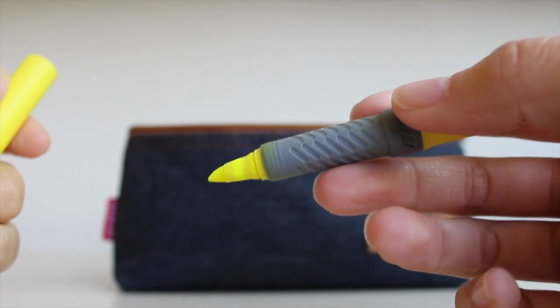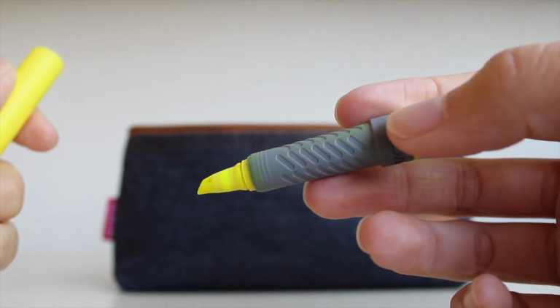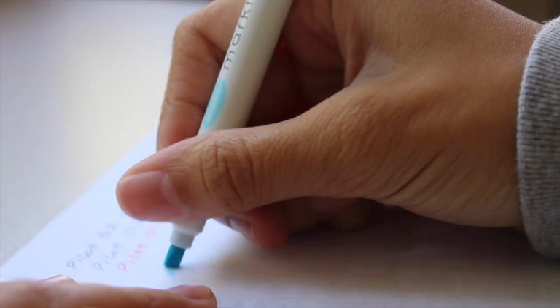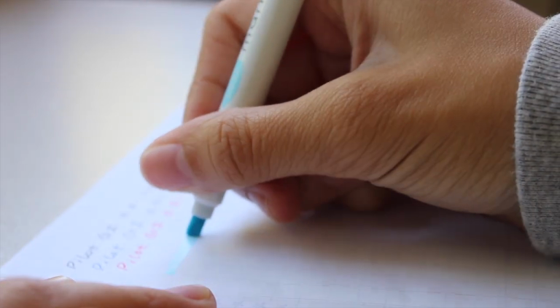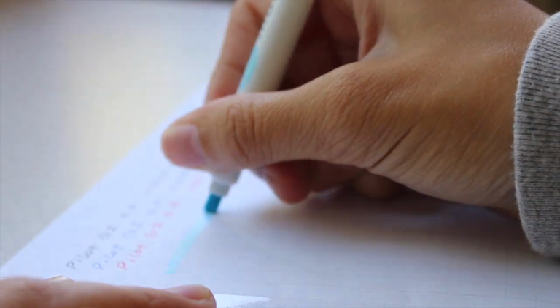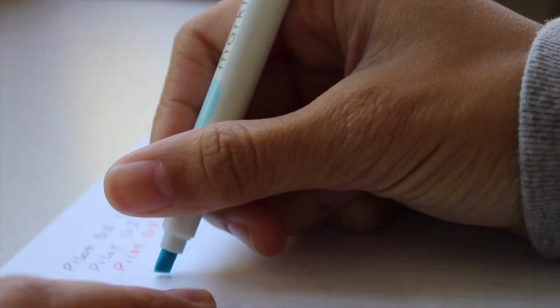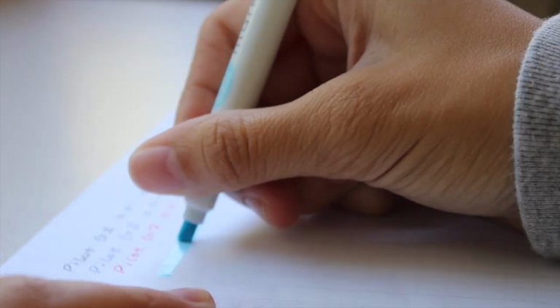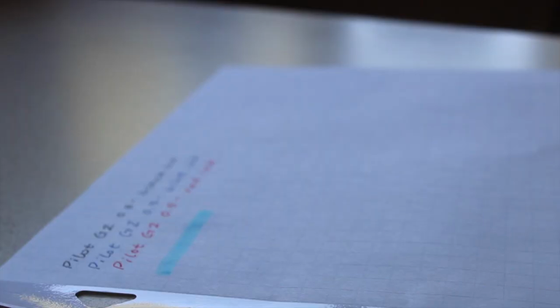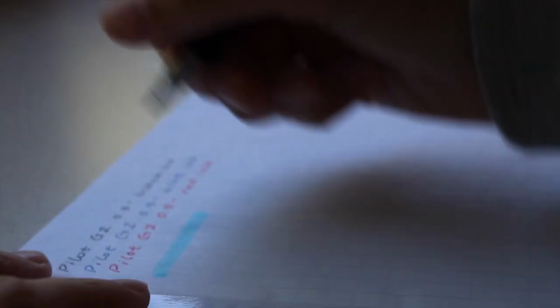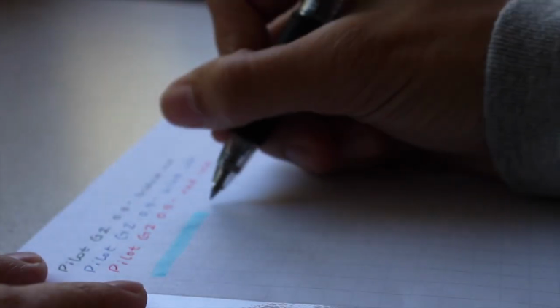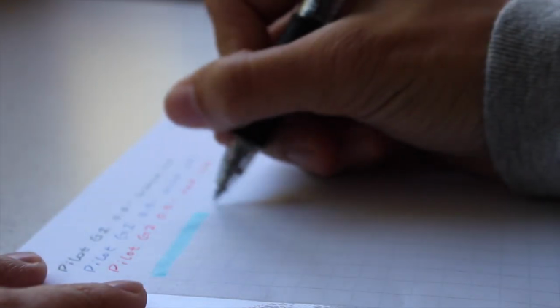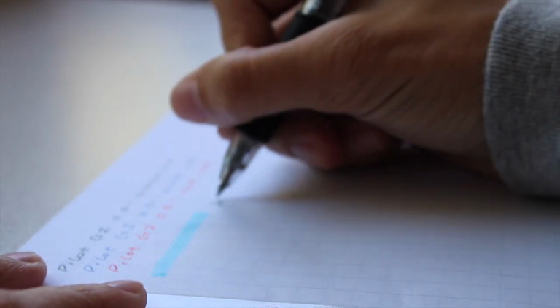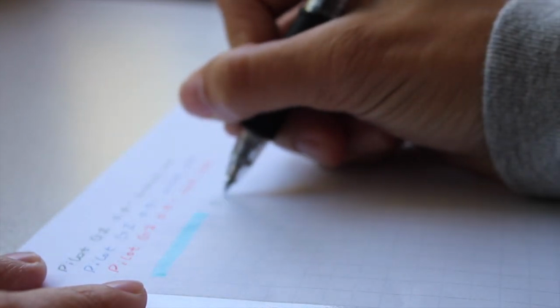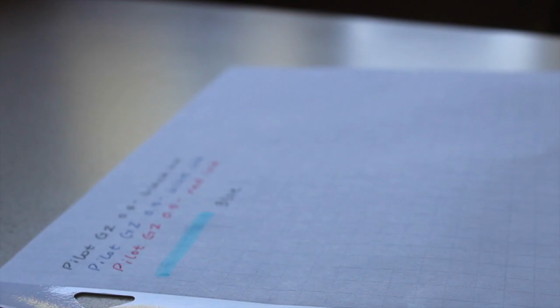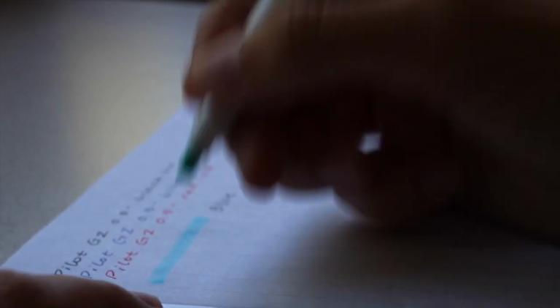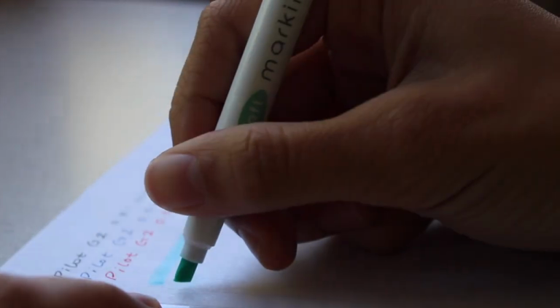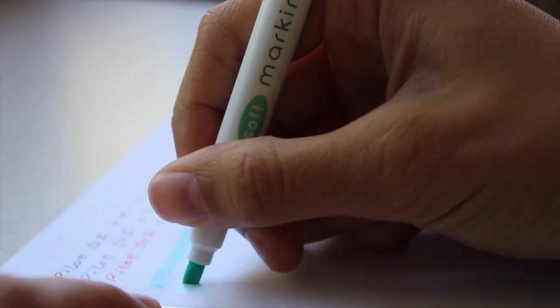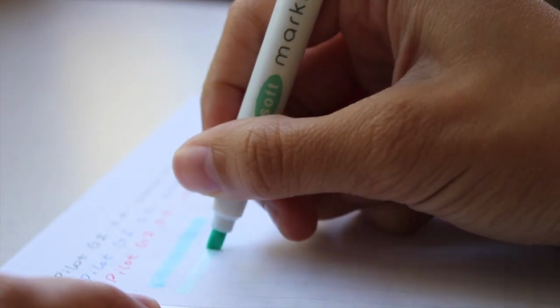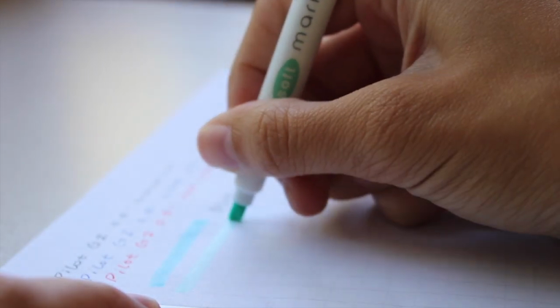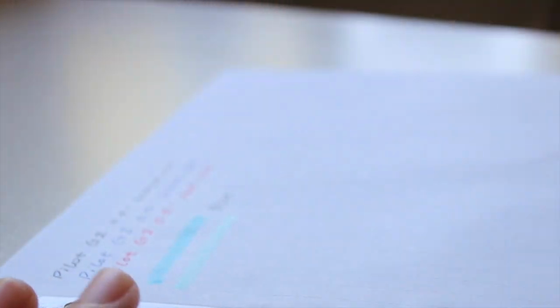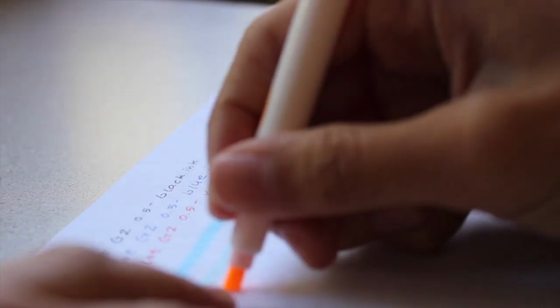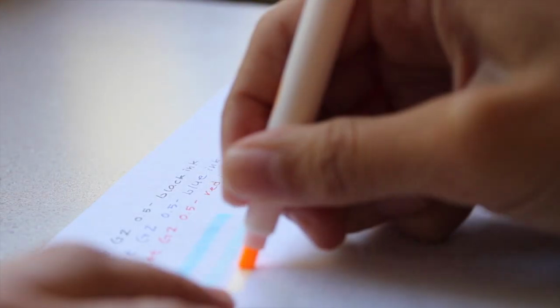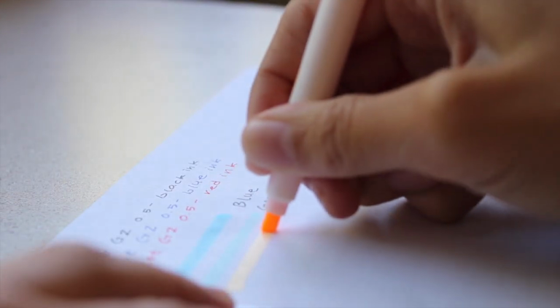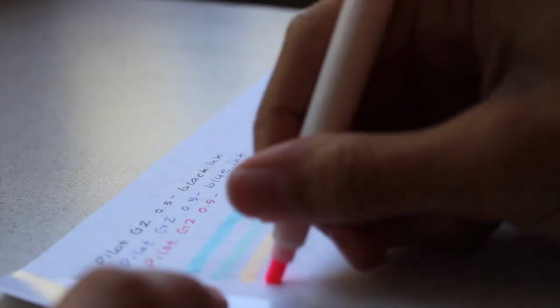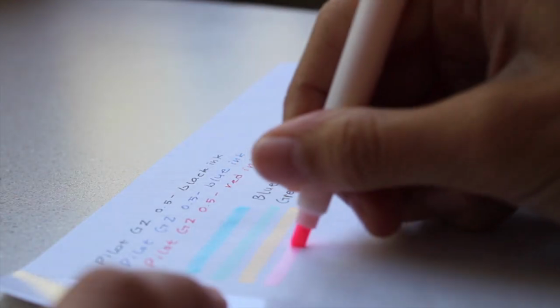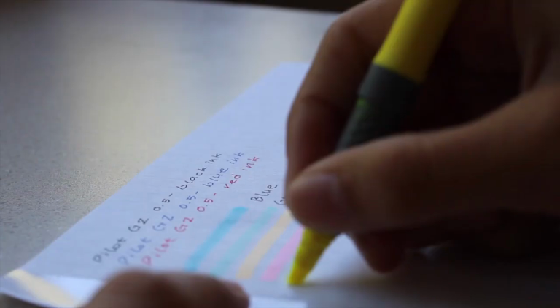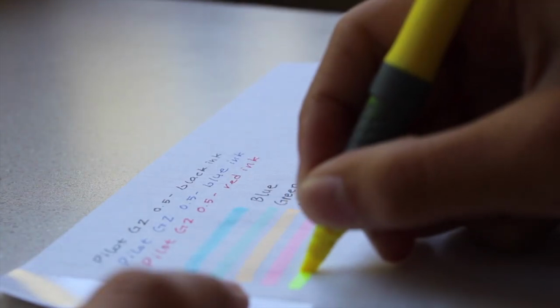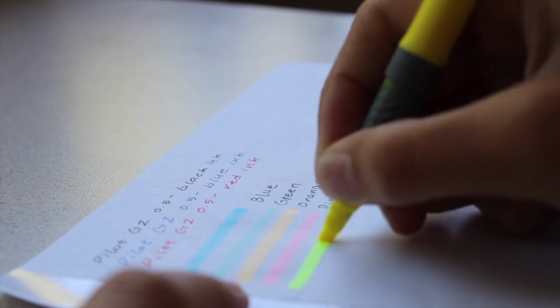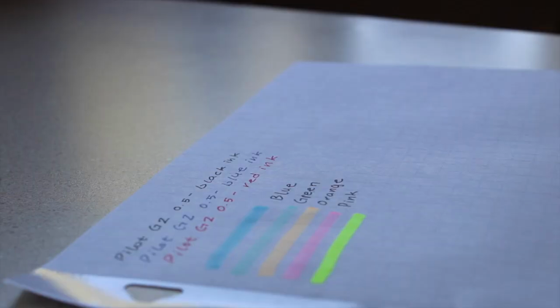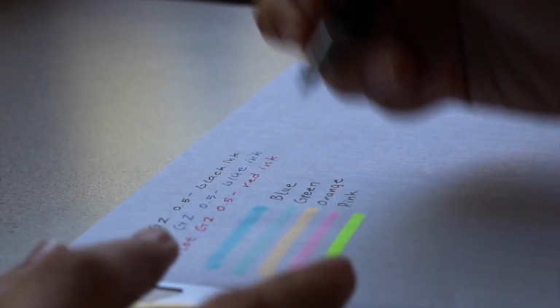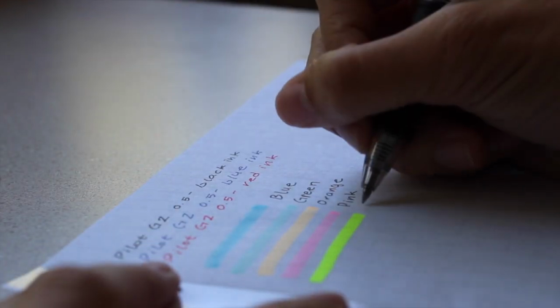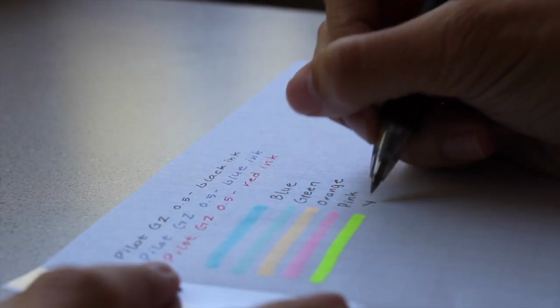I don't use highlighters often — I only use them in planners. So if you want to see how I use my highlighters, let me know in the comments down below.